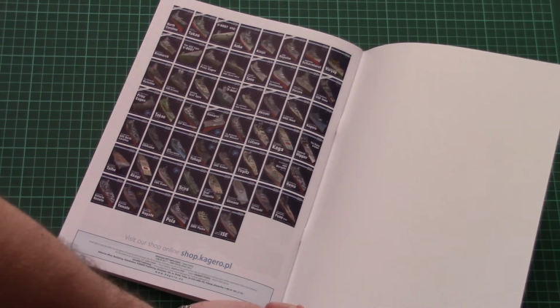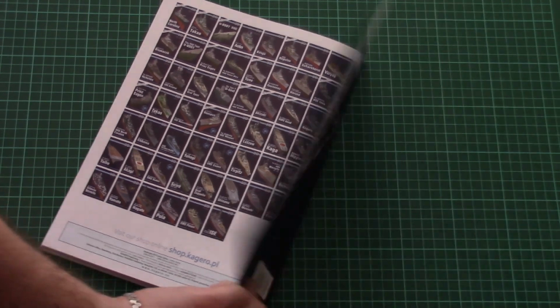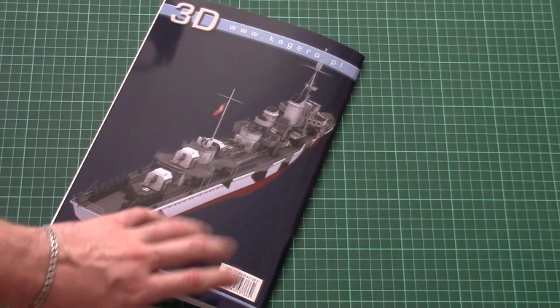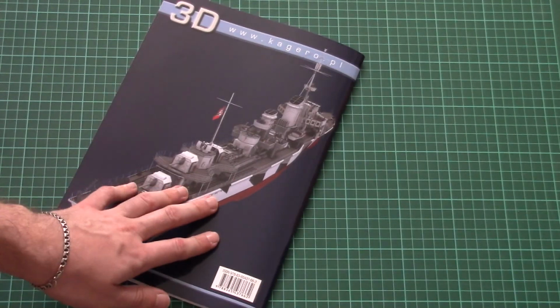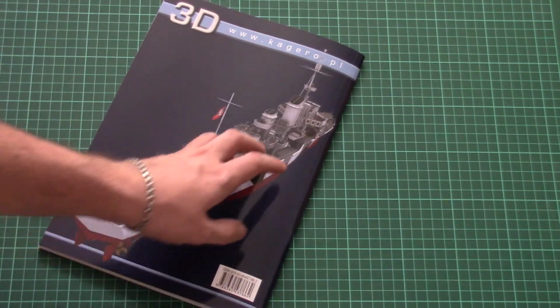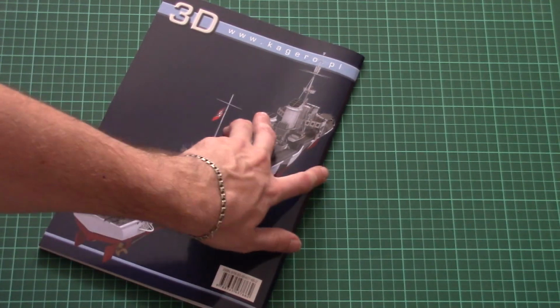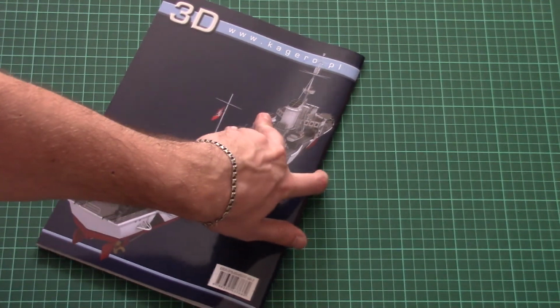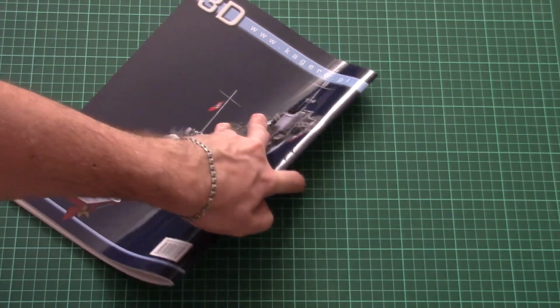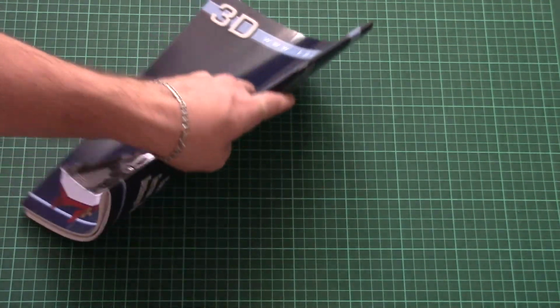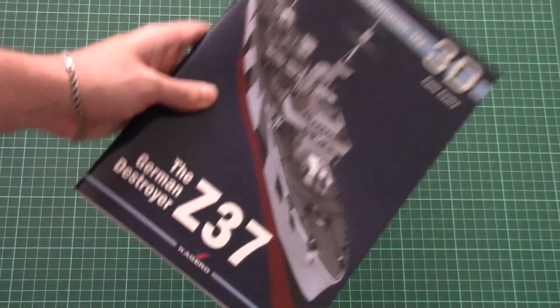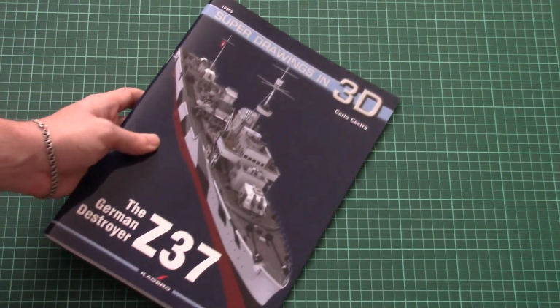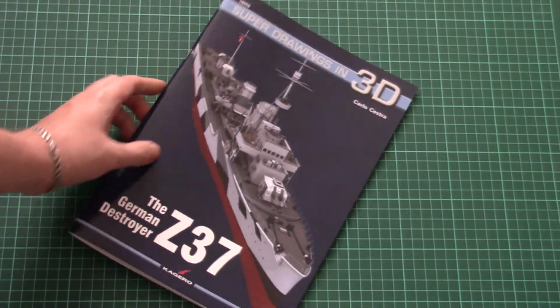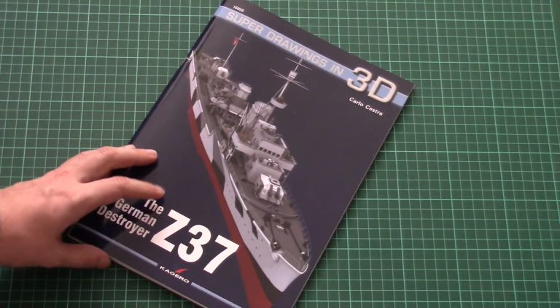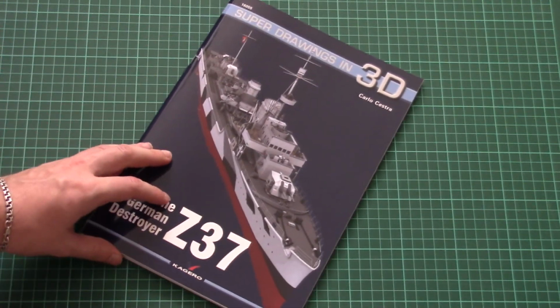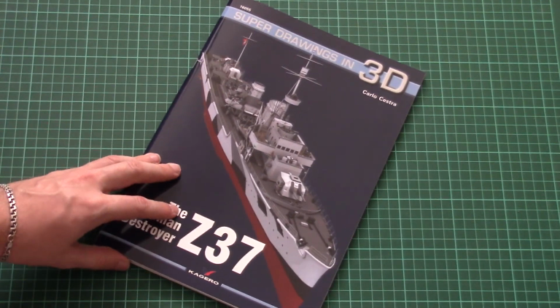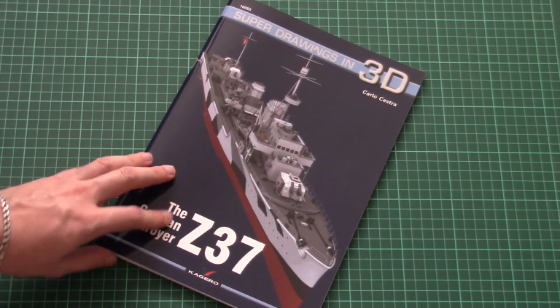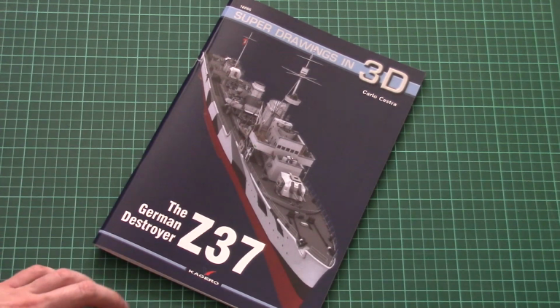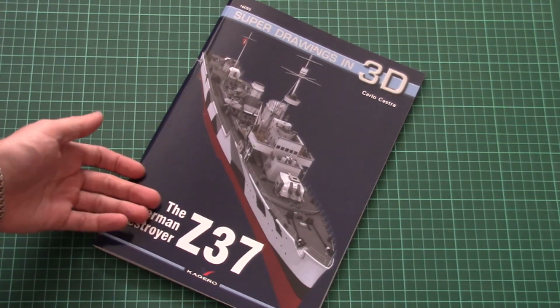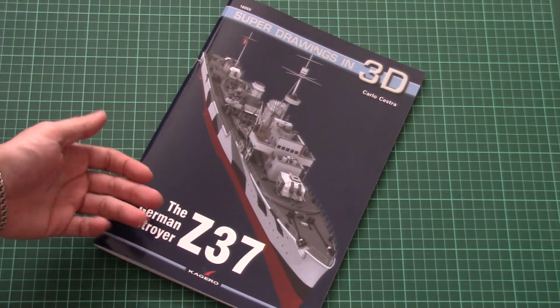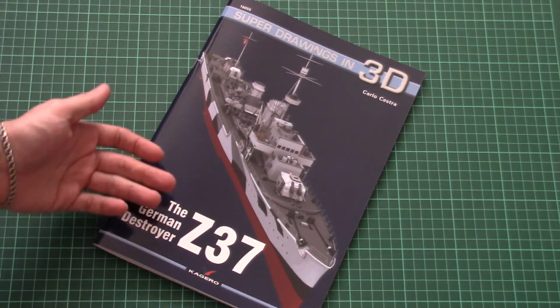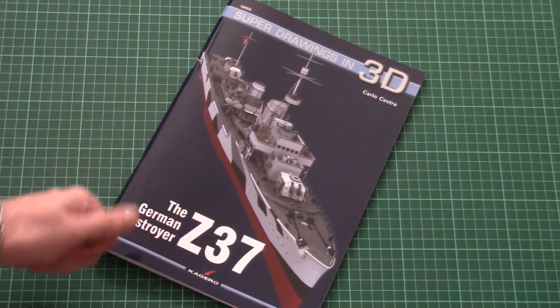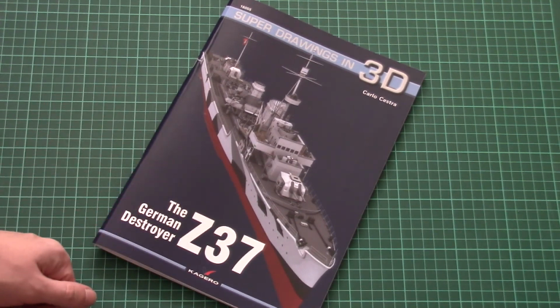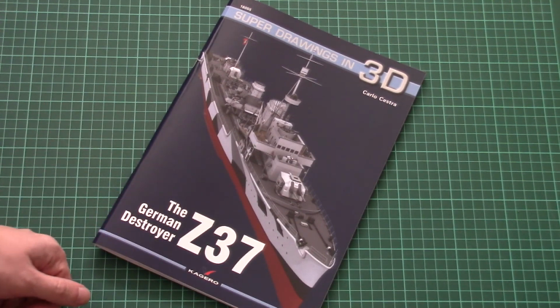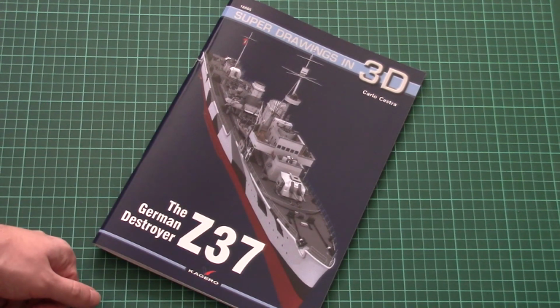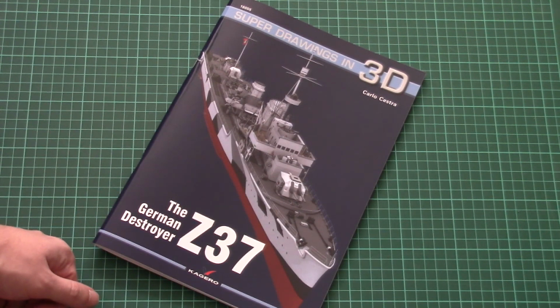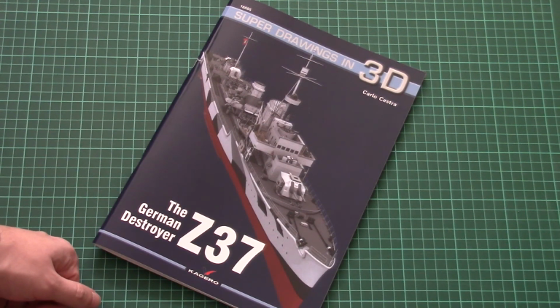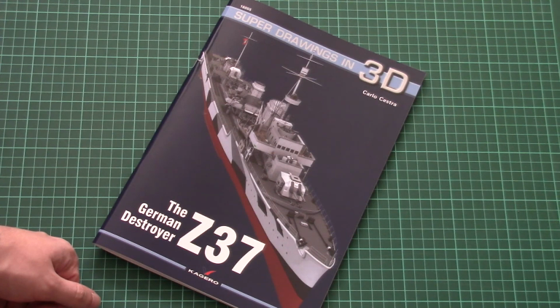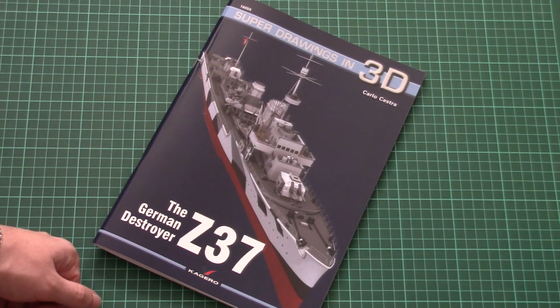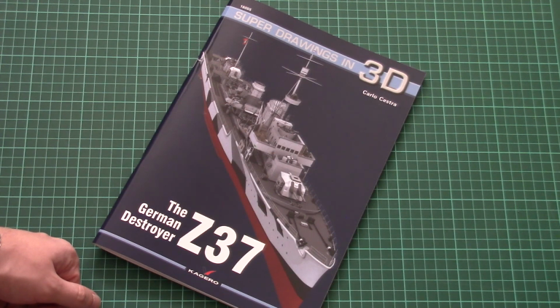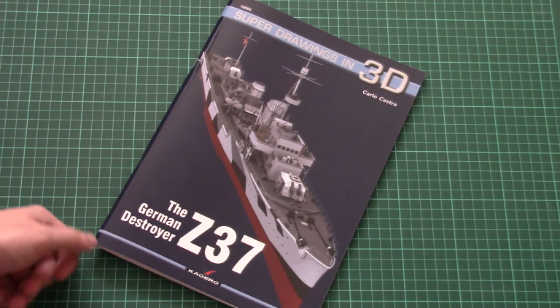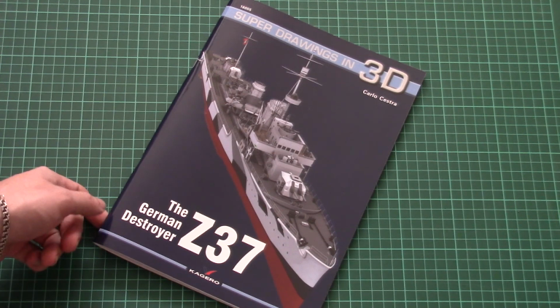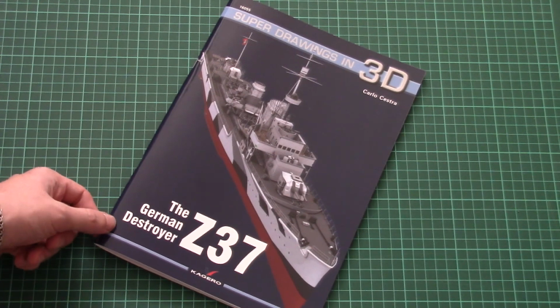This book is already available for purchase. The price is set at 27 British pounds, which is quite a reasonable level, especially for such detailed information. As usual, you can find it on the Casemate Publishing website.